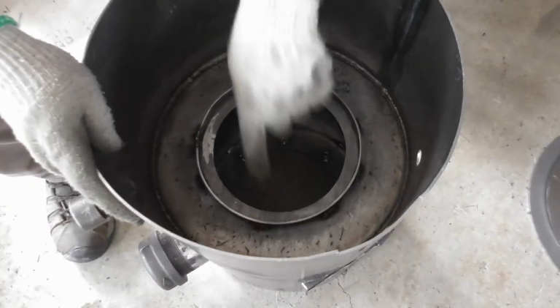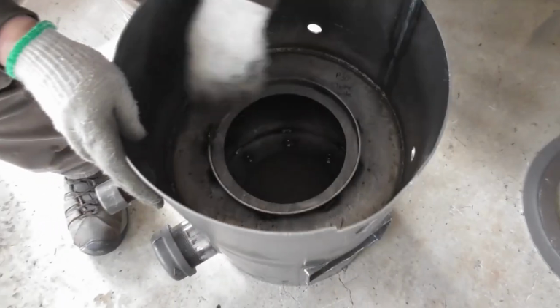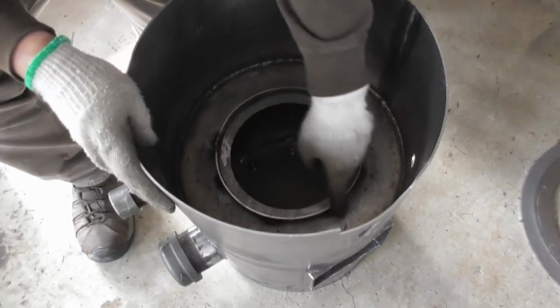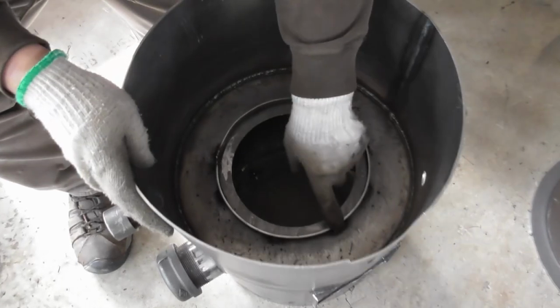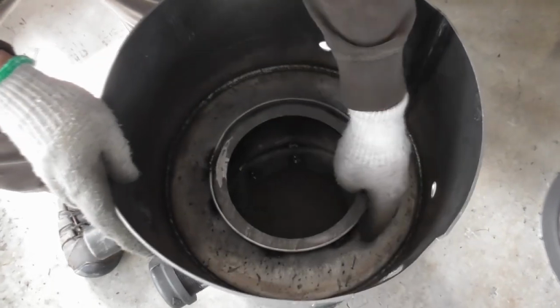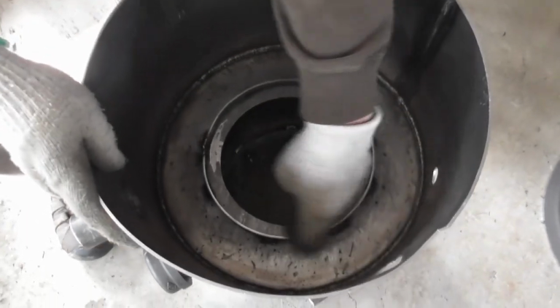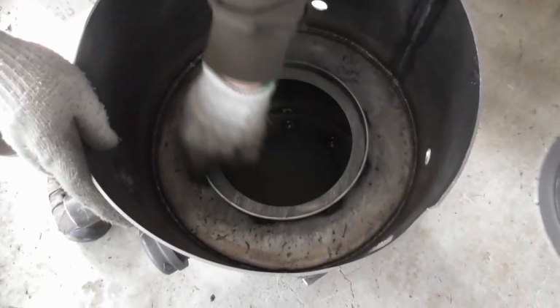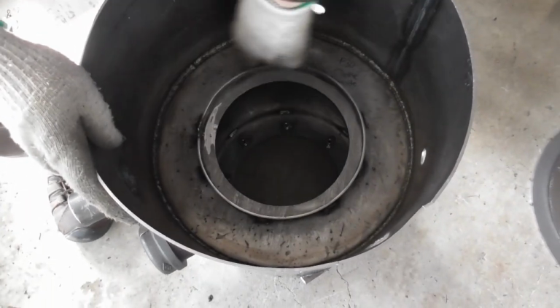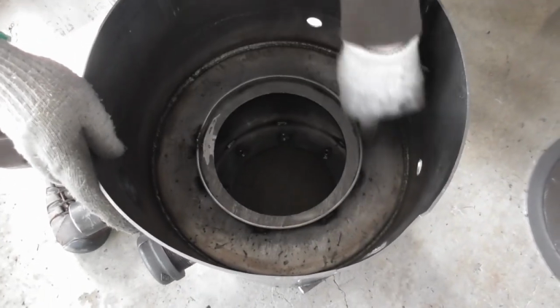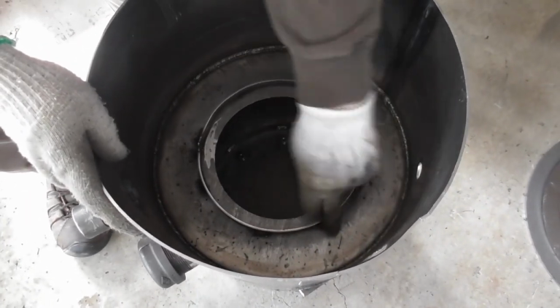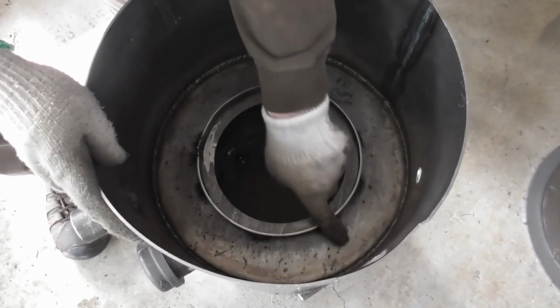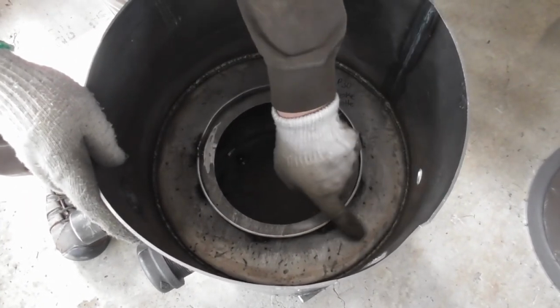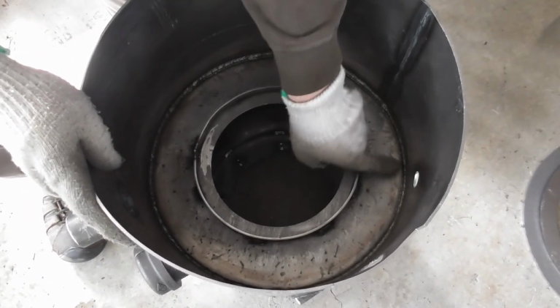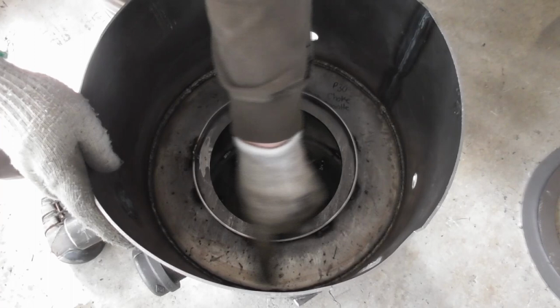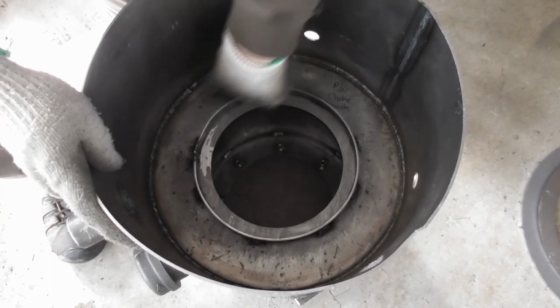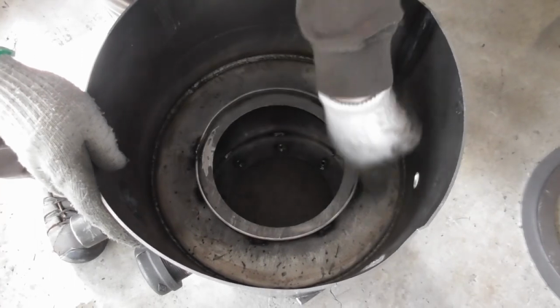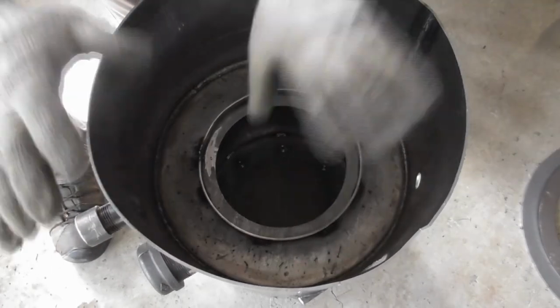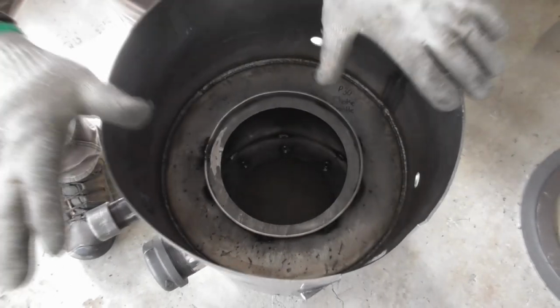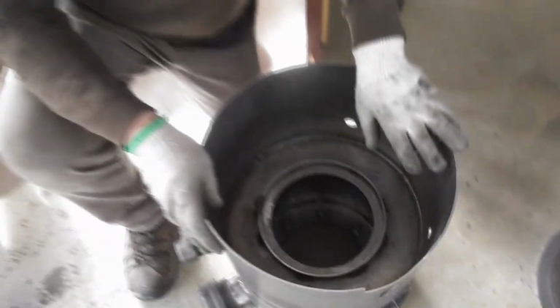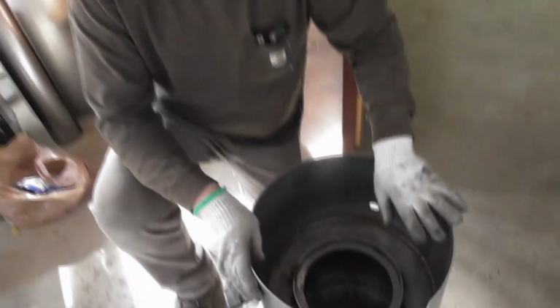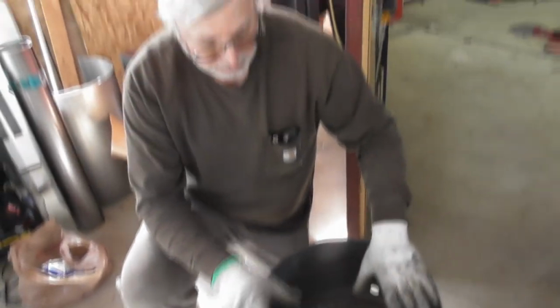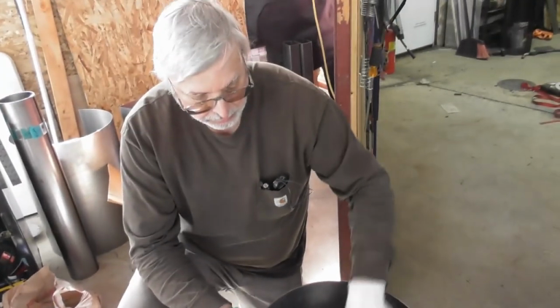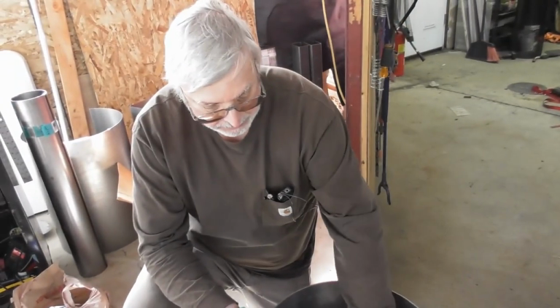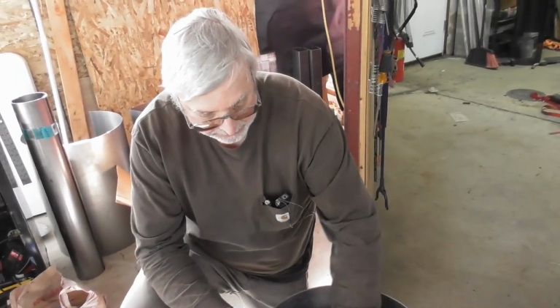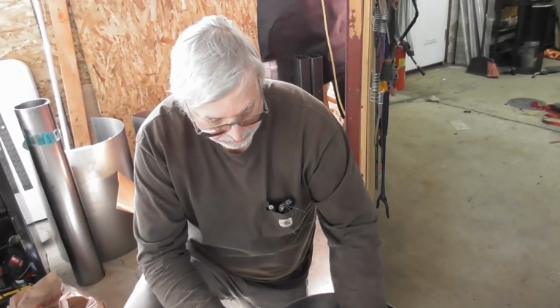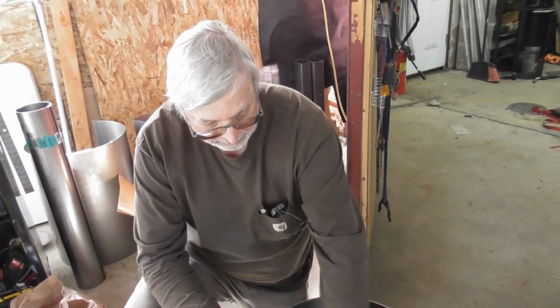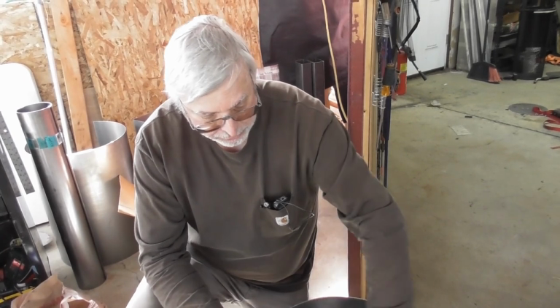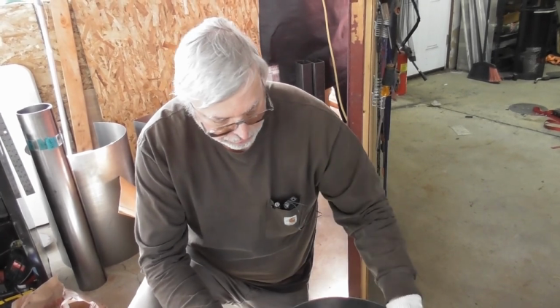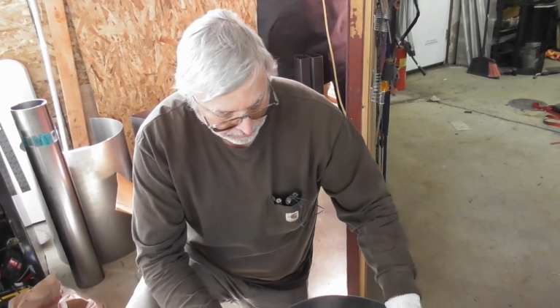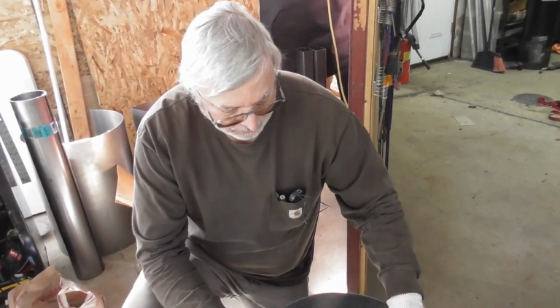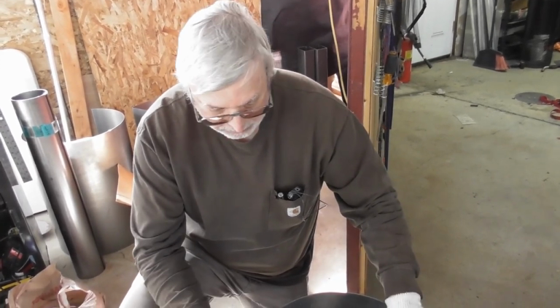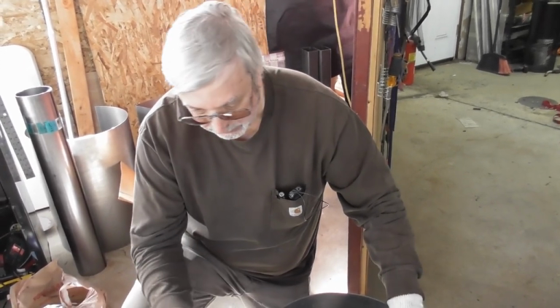We did a leak test. We basically took plumber's putty, put it around the outside of the choke ring, and we filled this — made a little water reservoir. We let it sit for about a half hour to make sure it wasn't leaking anything, so we're good. I took it out and dried it off, so now we're ready to move on.